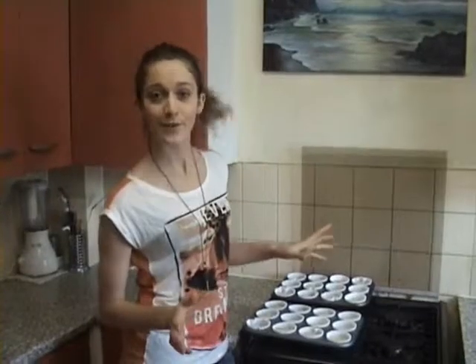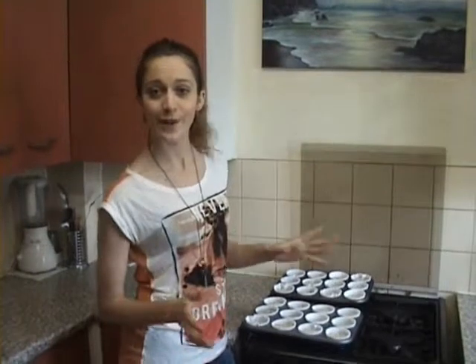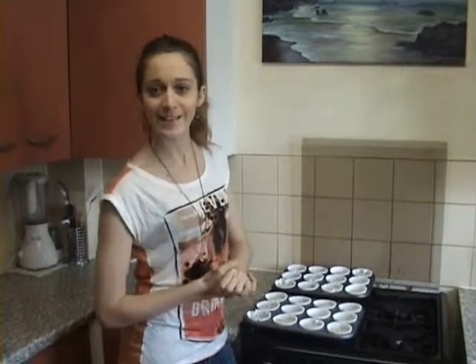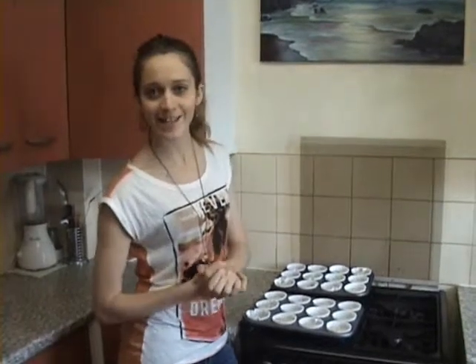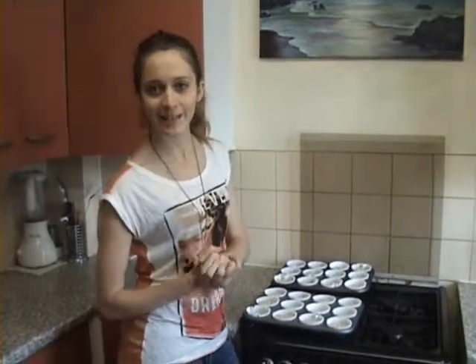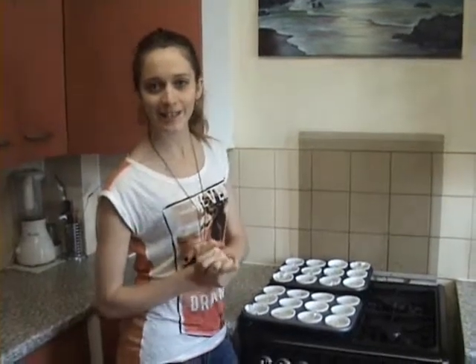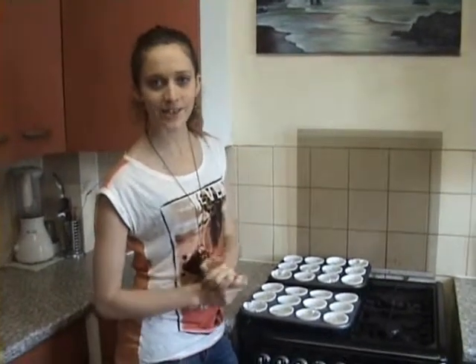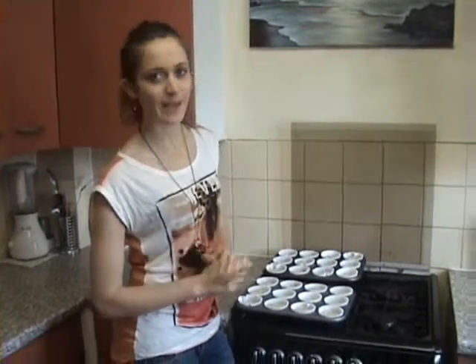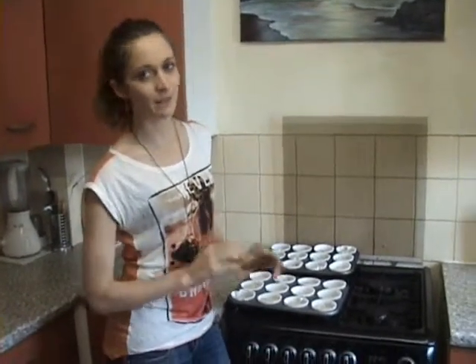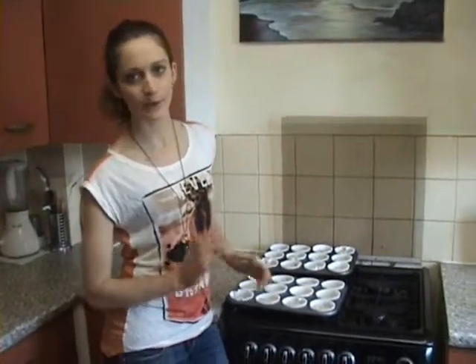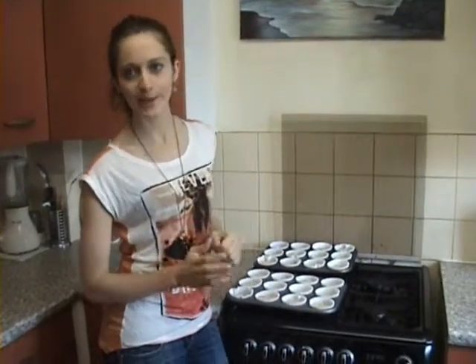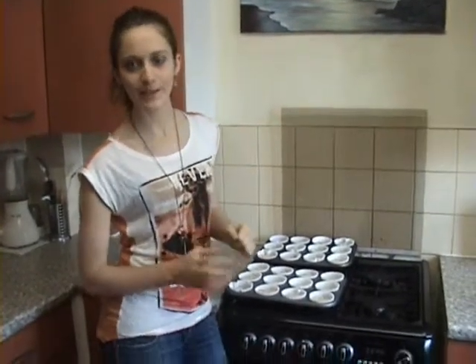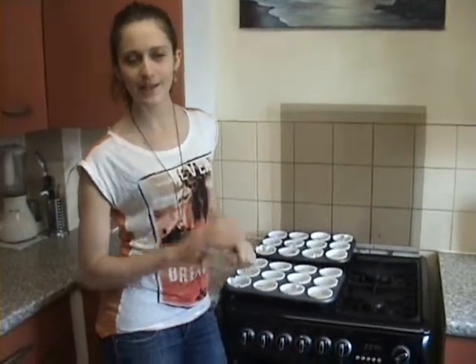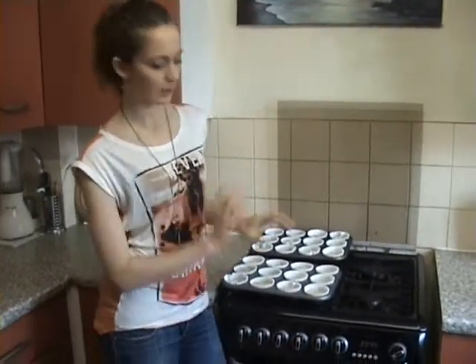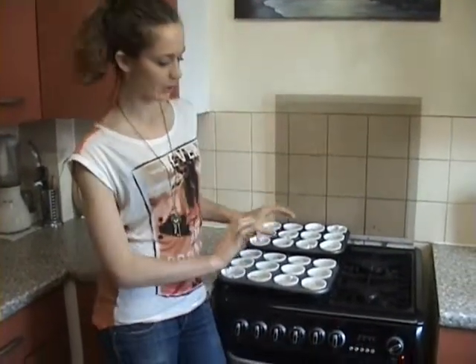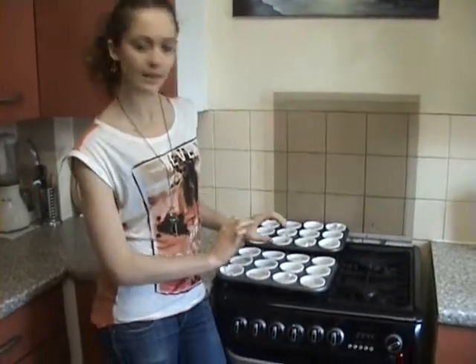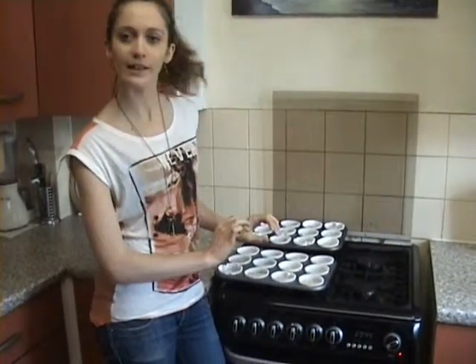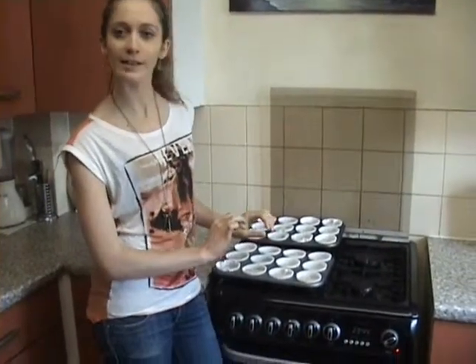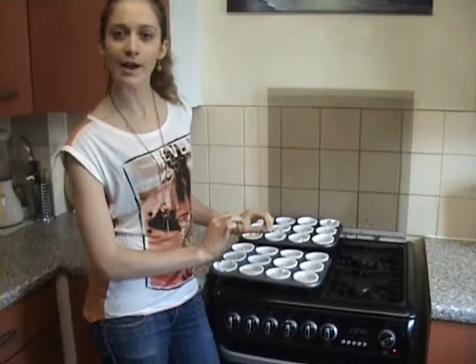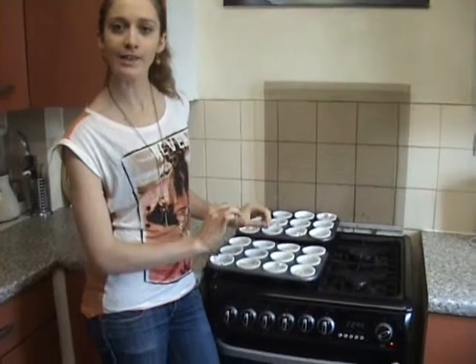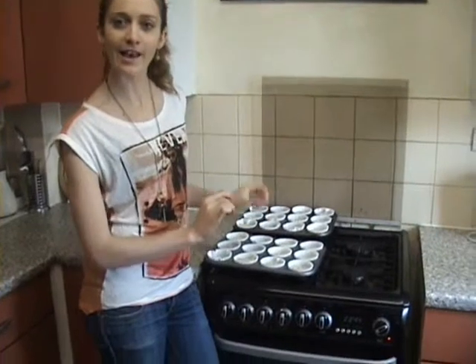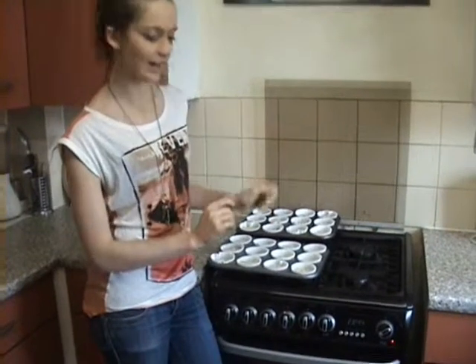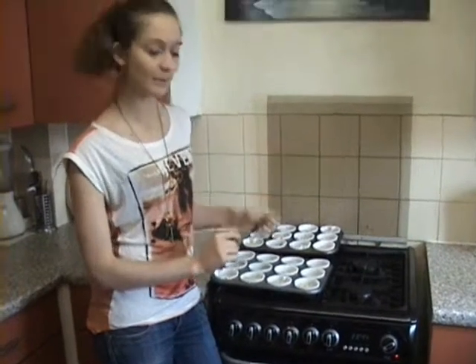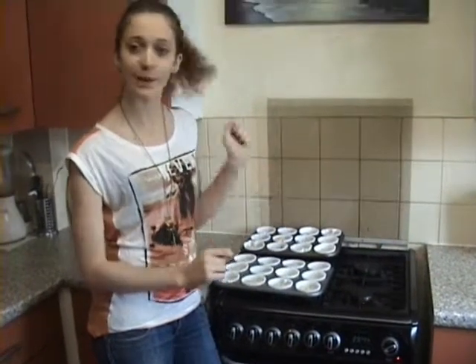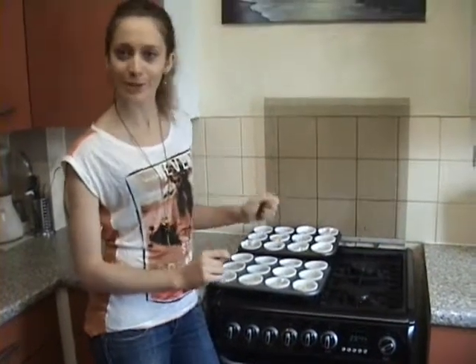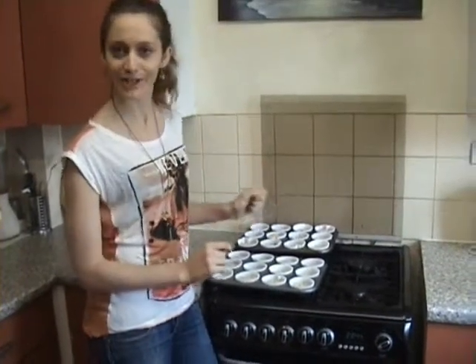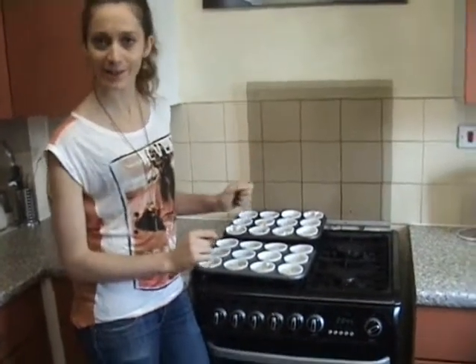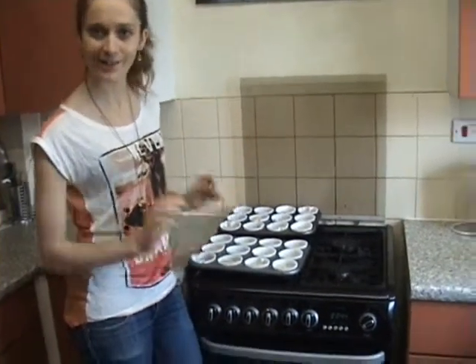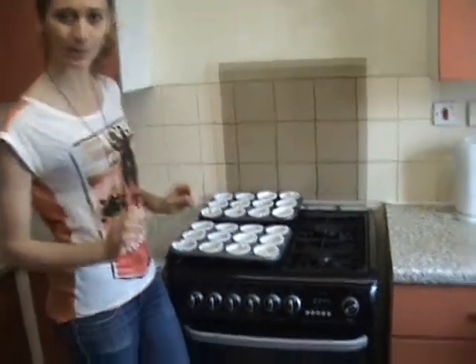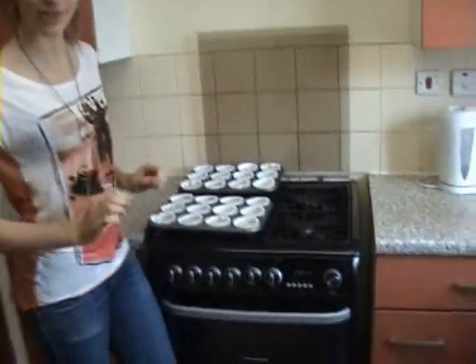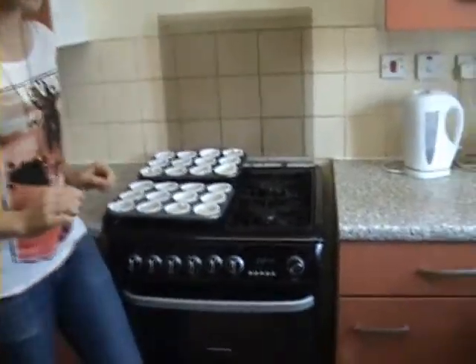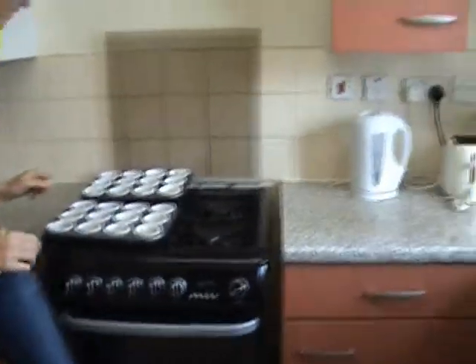Now for the final stage — the baking. Just bake them for about 20 minutes until the tops are lightly browned and they spring back when gently pressed, and that's when it's just about right.